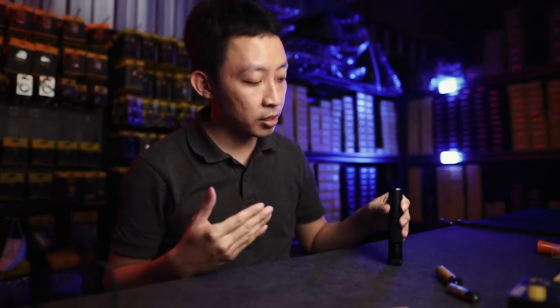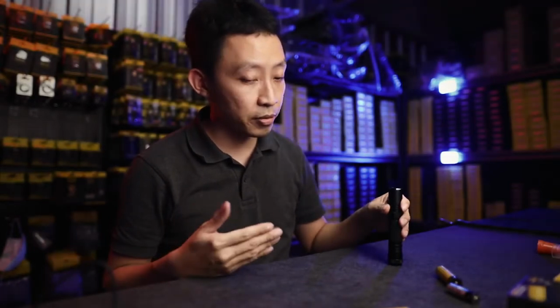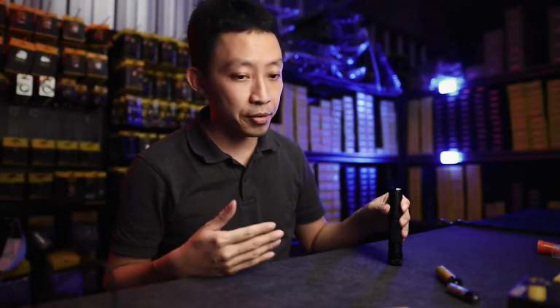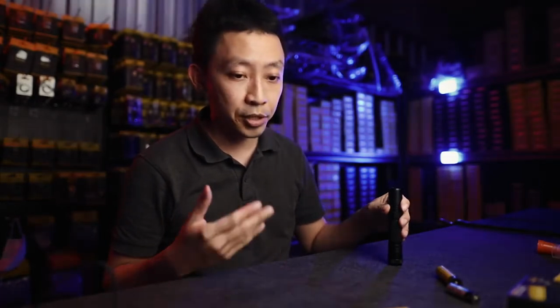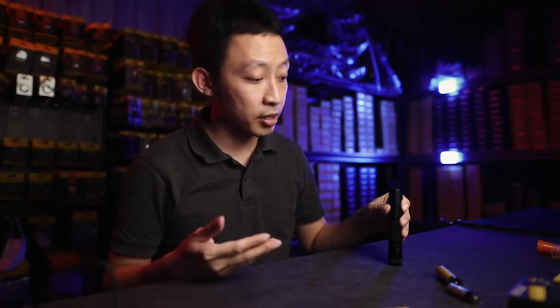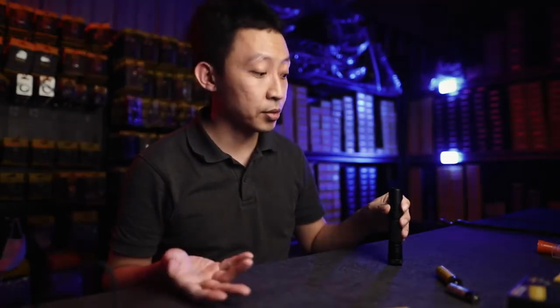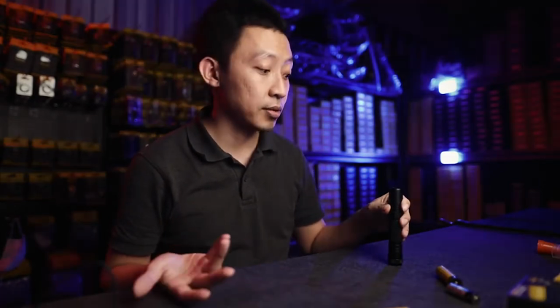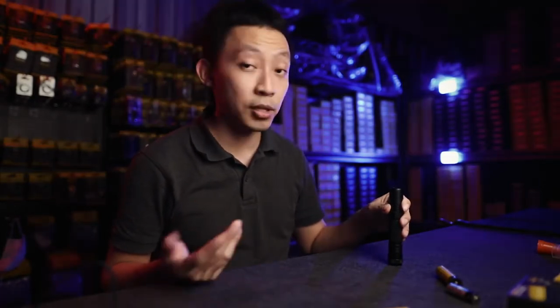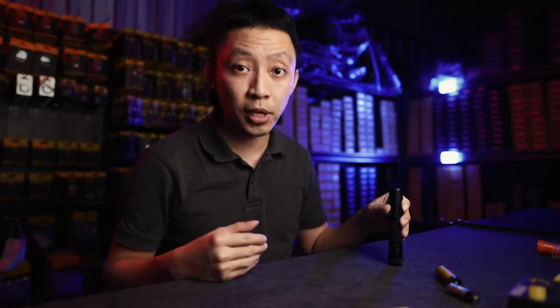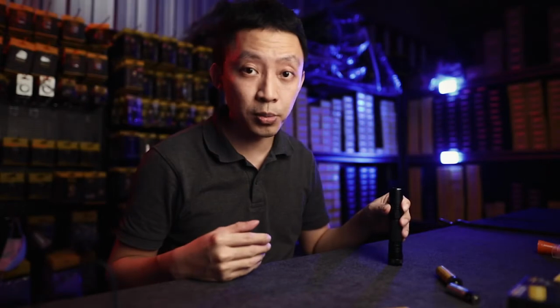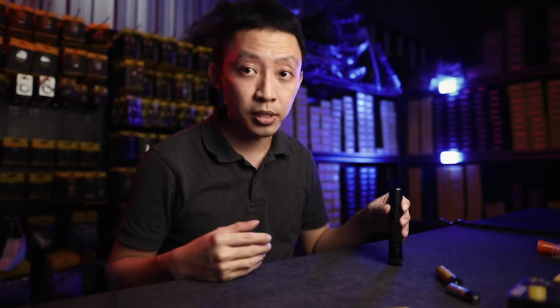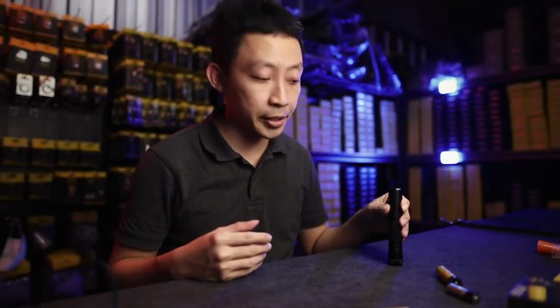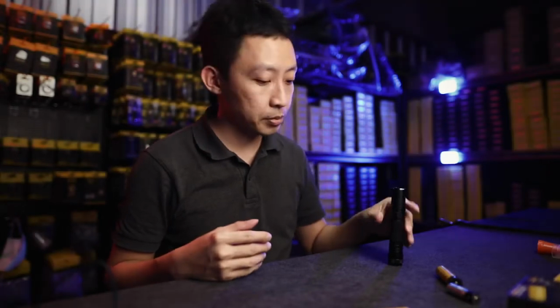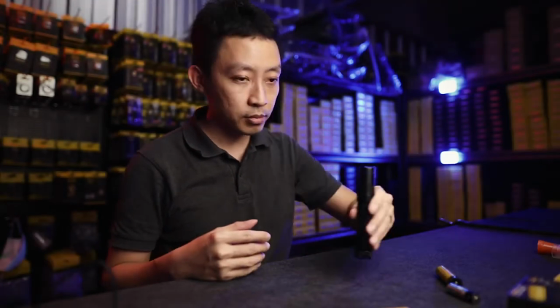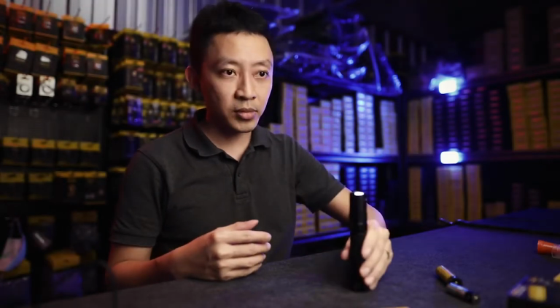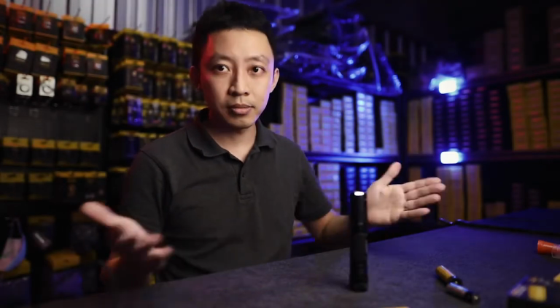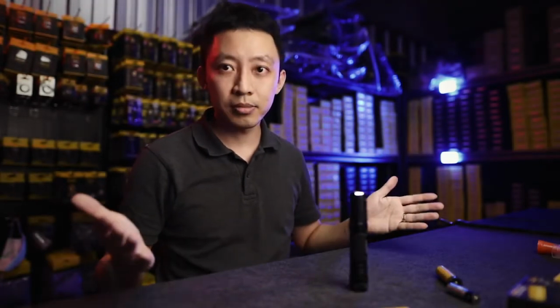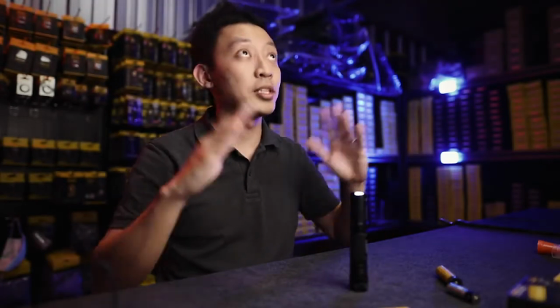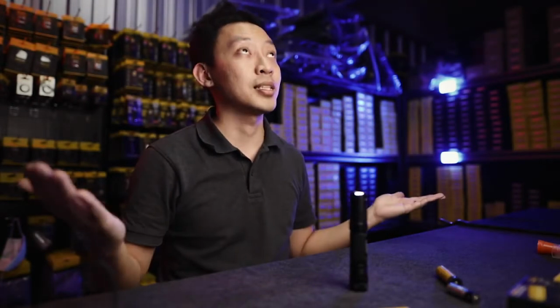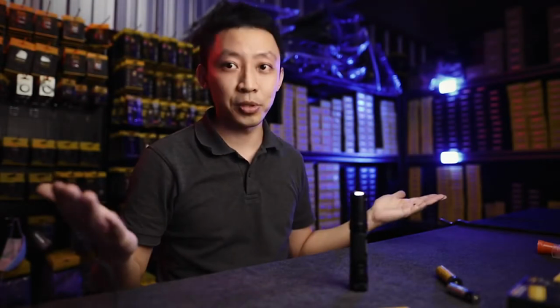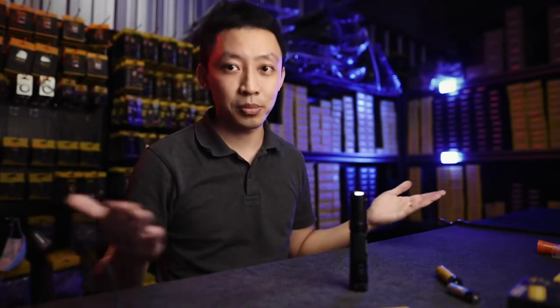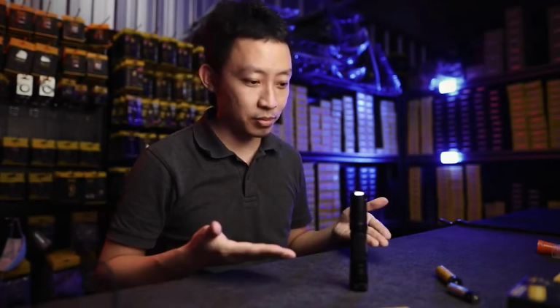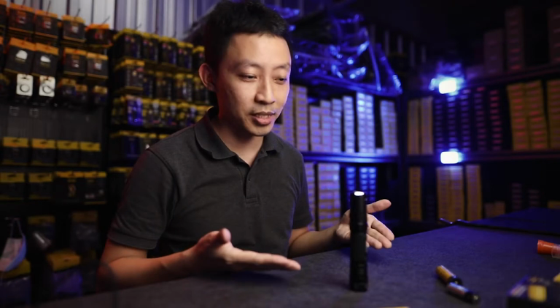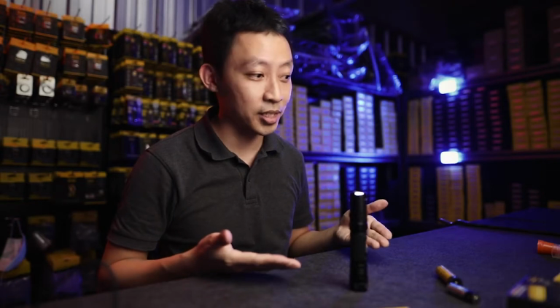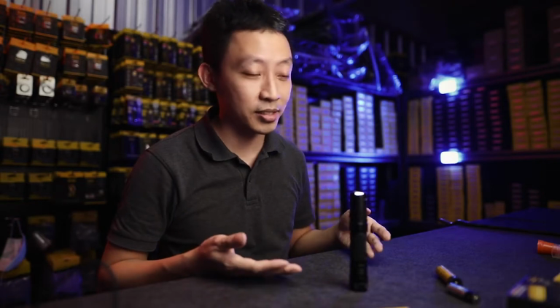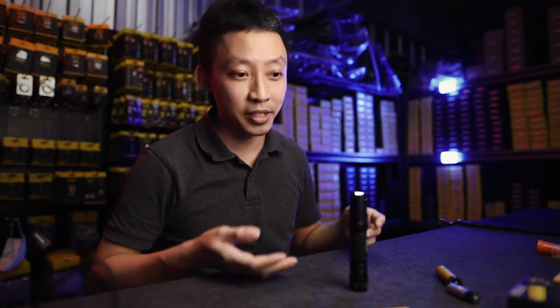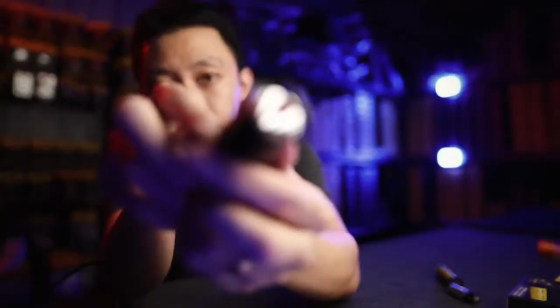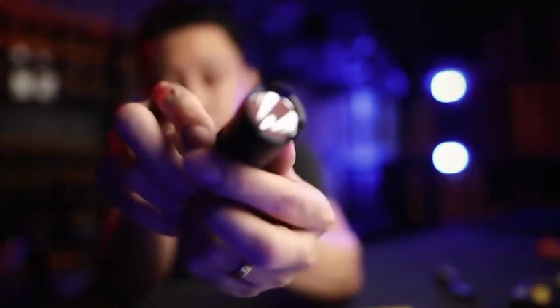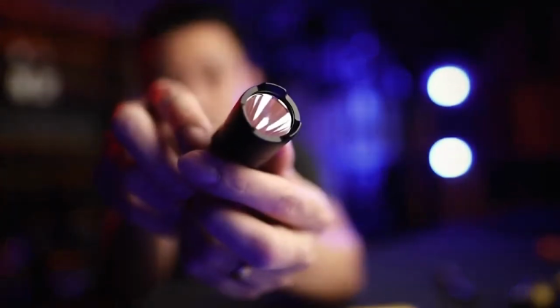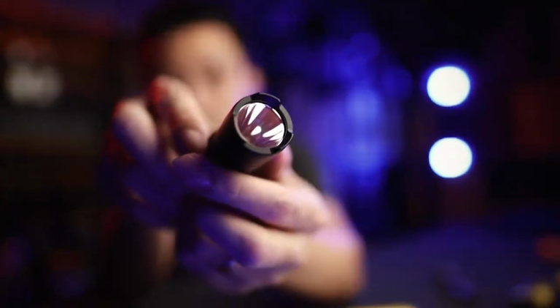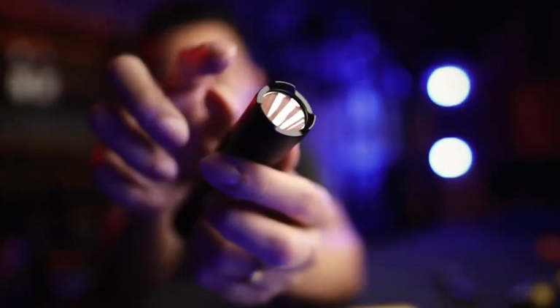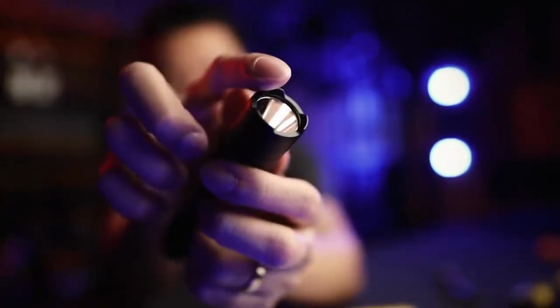The modes are 1 lumen, 55, 300, and then the last one is of course 1200 lumens — you literally light up the whole room. You can tail stand it. That's how the front looks: 25mm bezel, crane lit up.